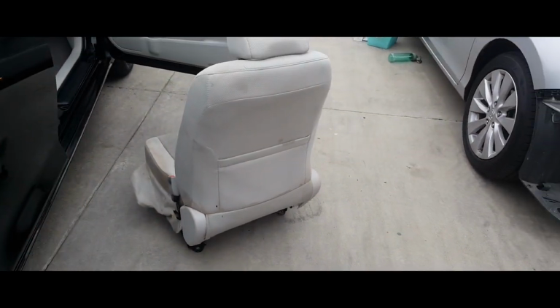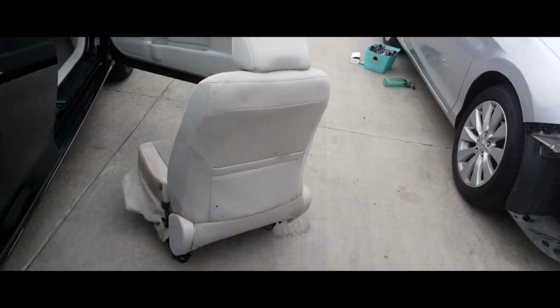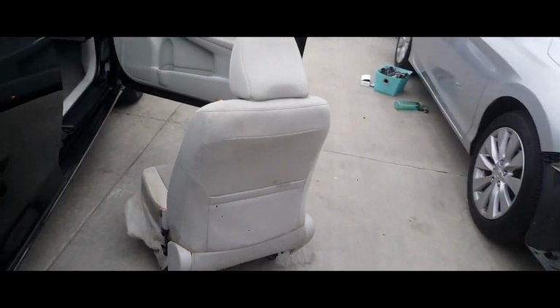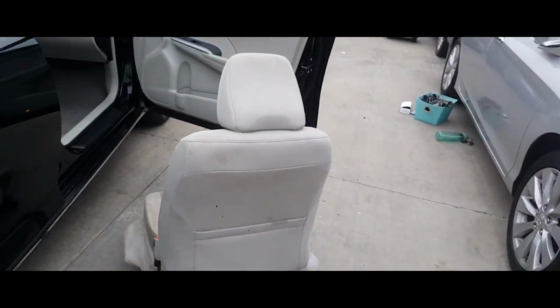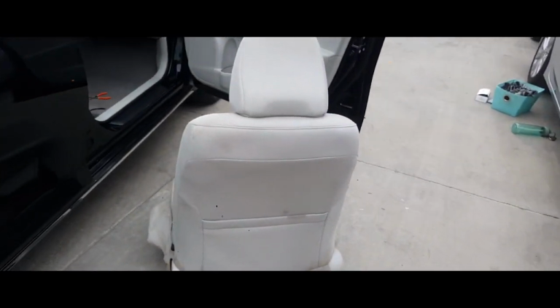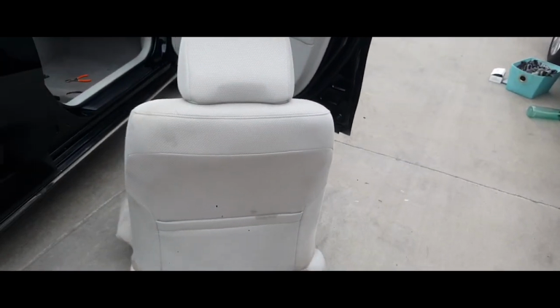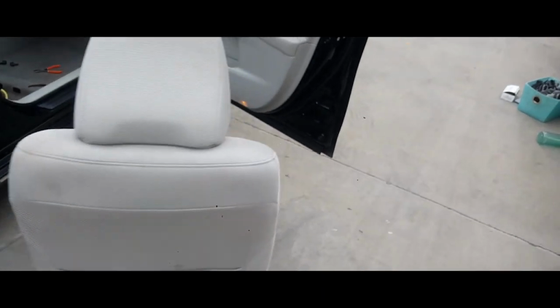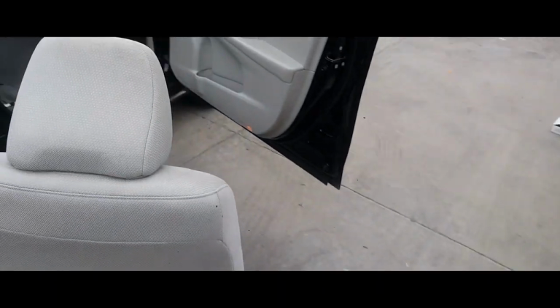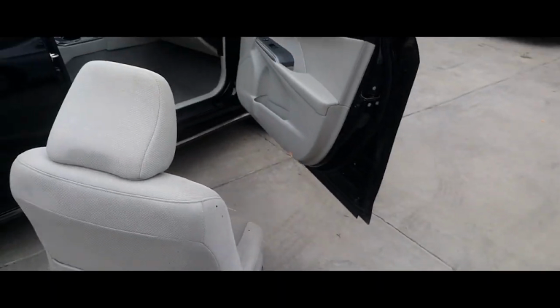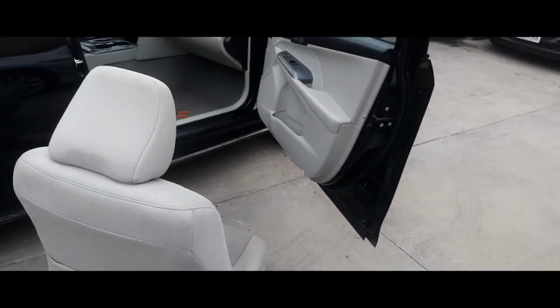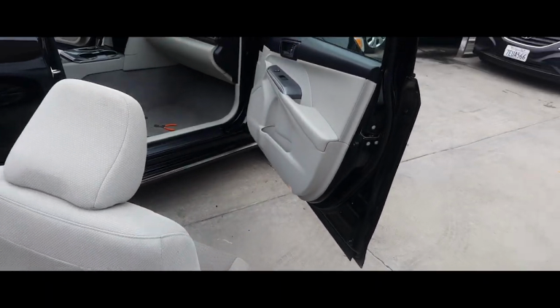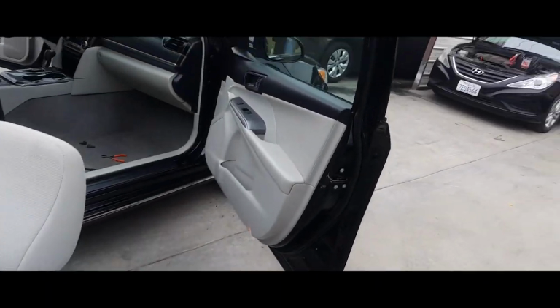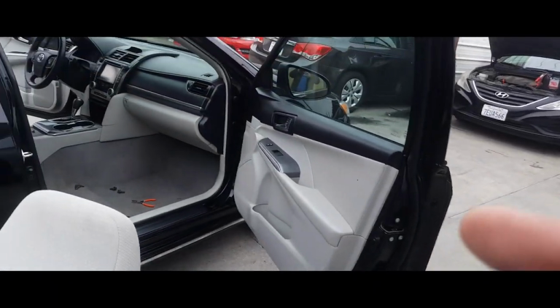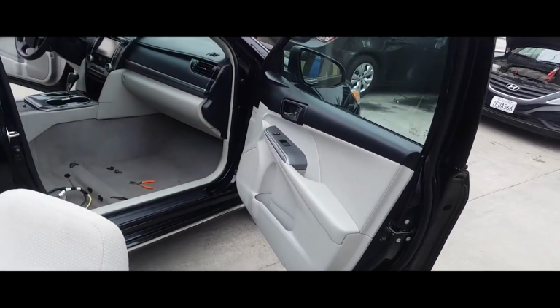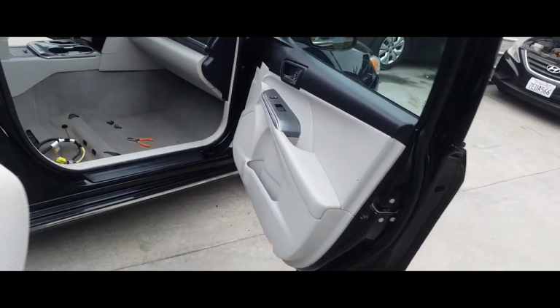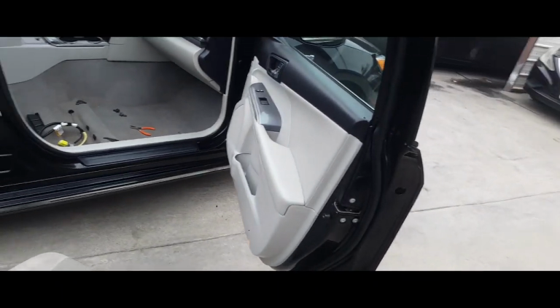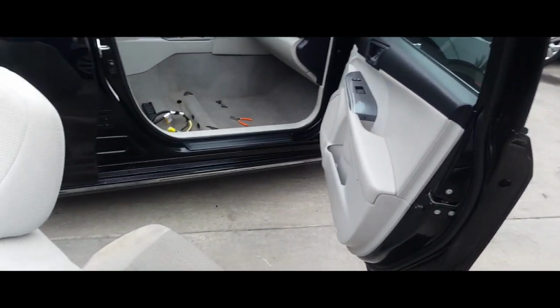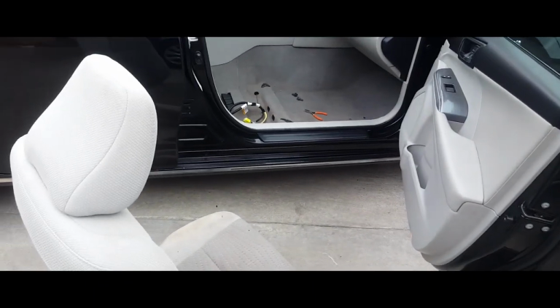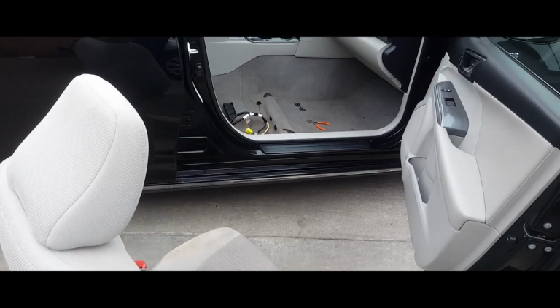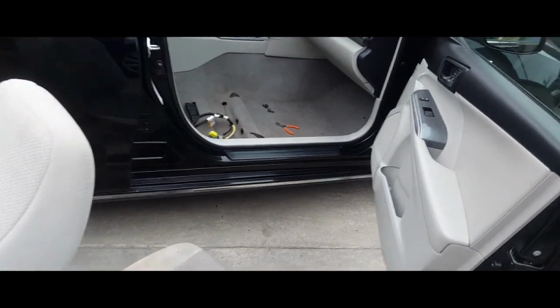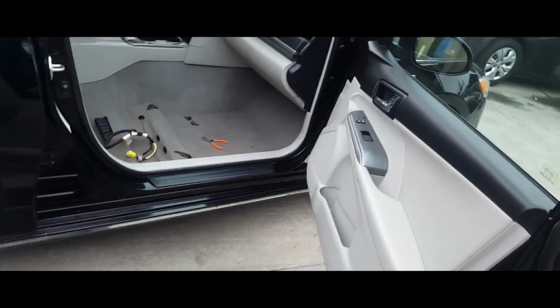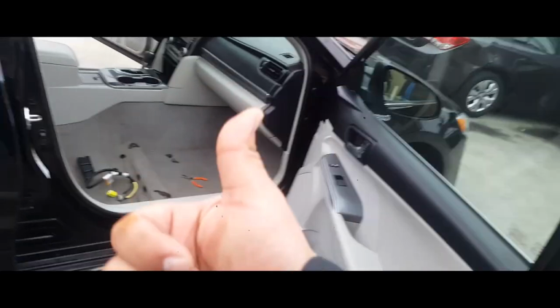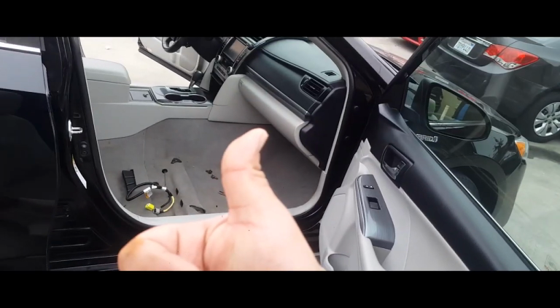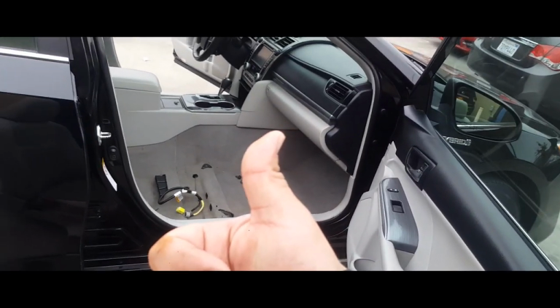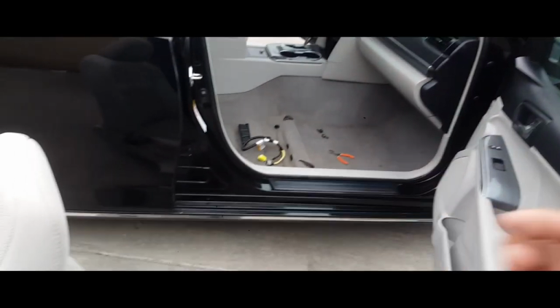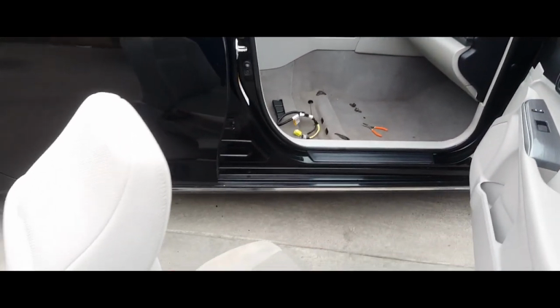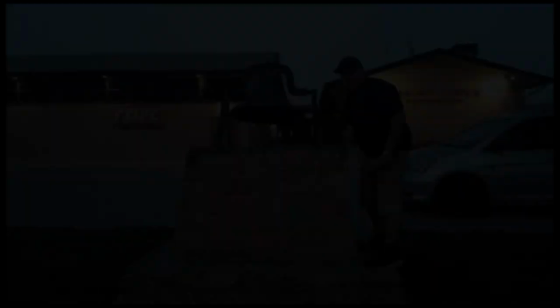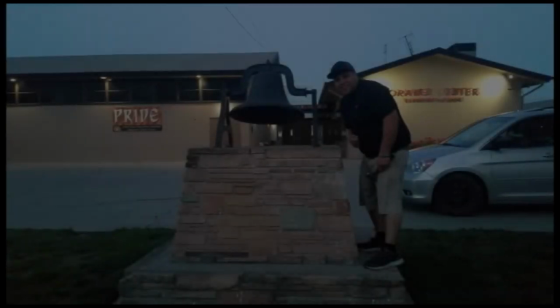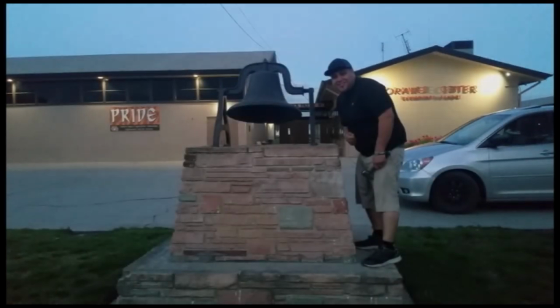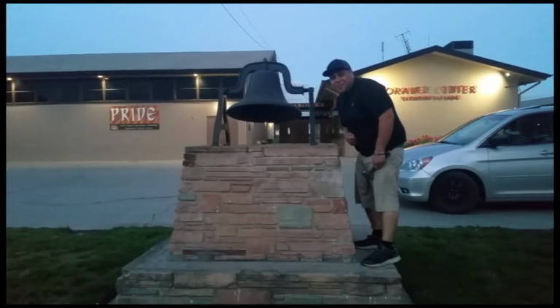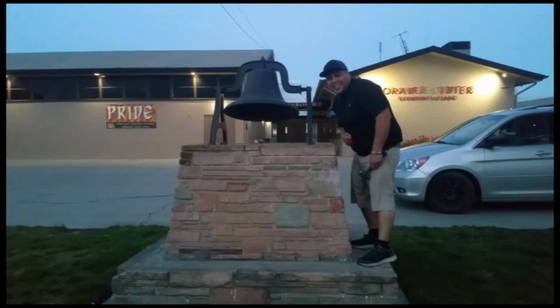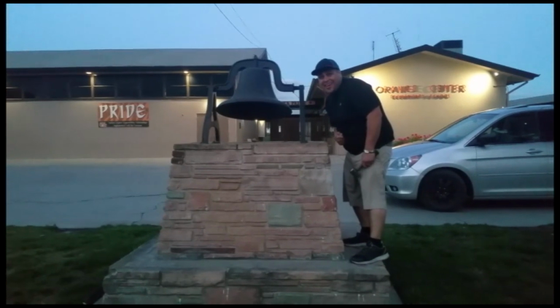And that is how you remove the passenger seat from a 2015 Toyota Camry. Thank you for watching. Please like and subscribe. Don't forget to hit that bell.